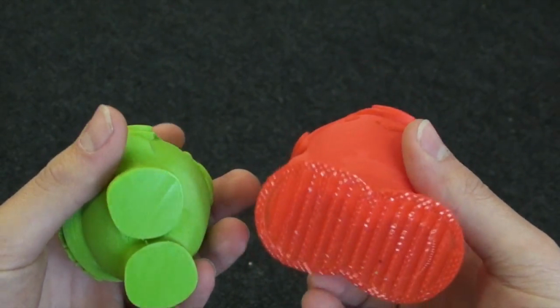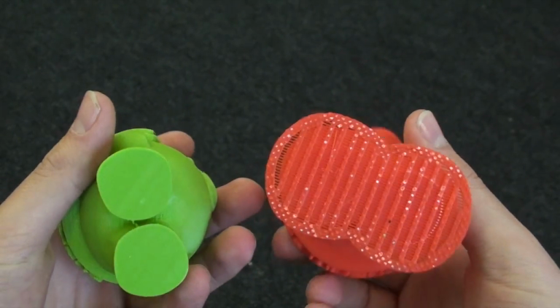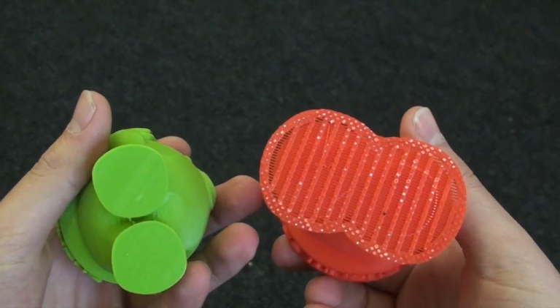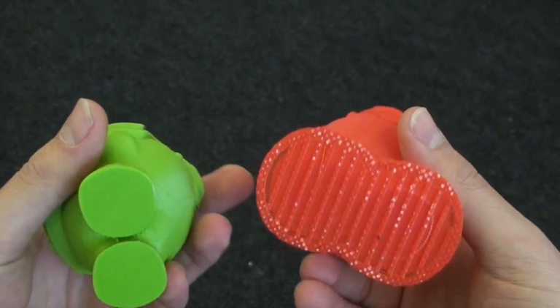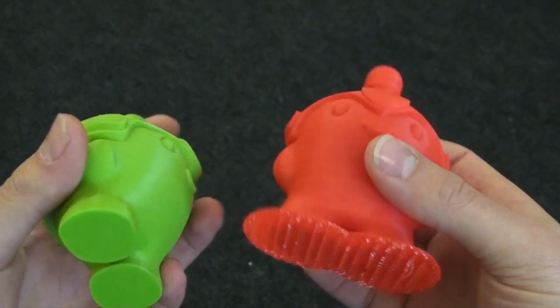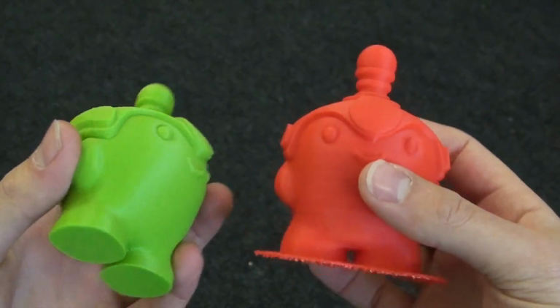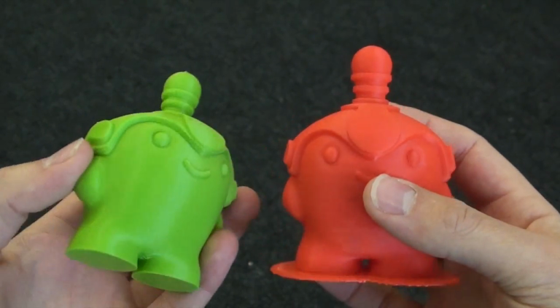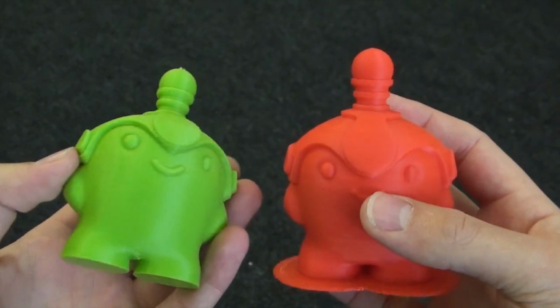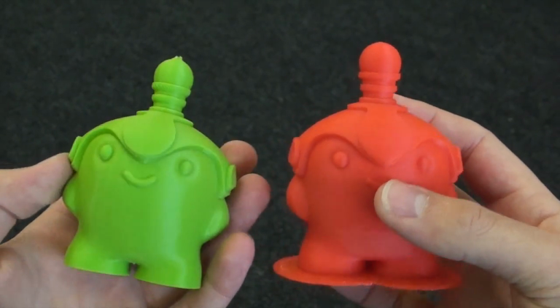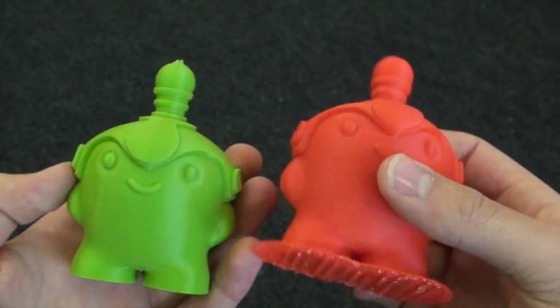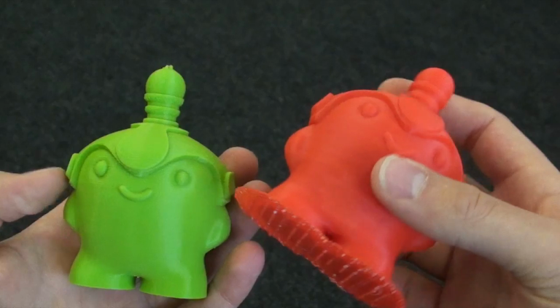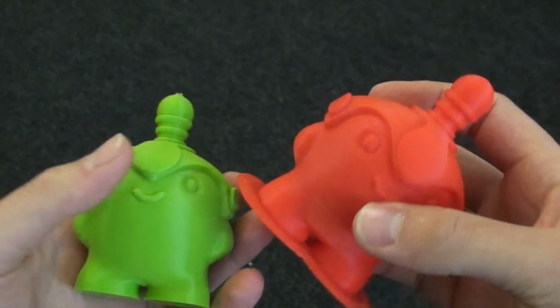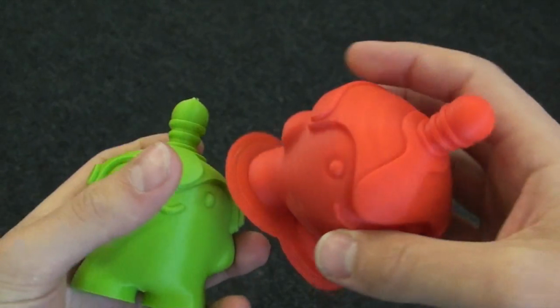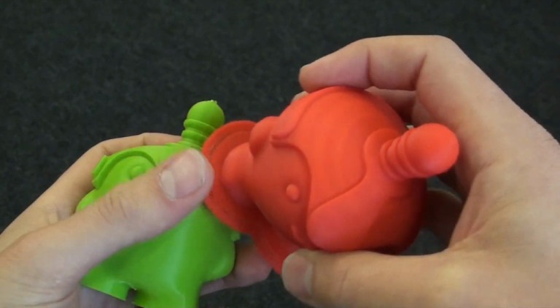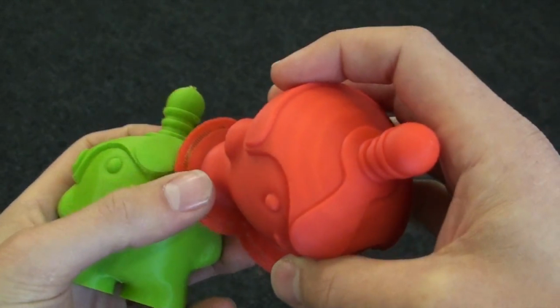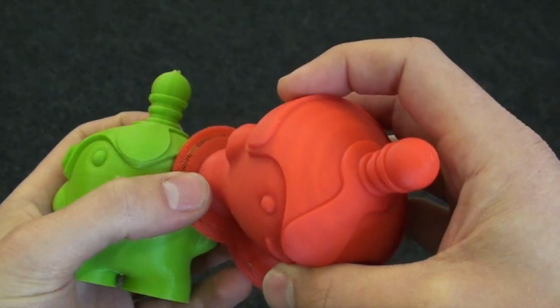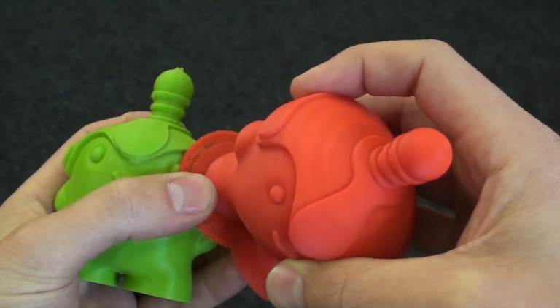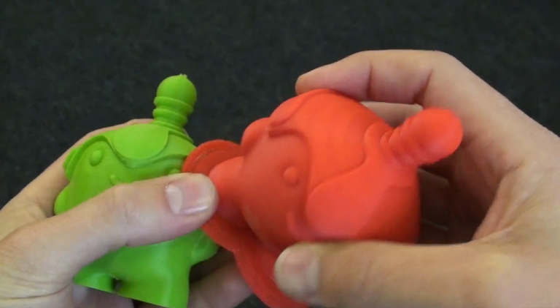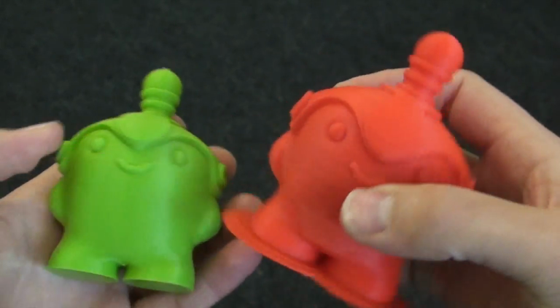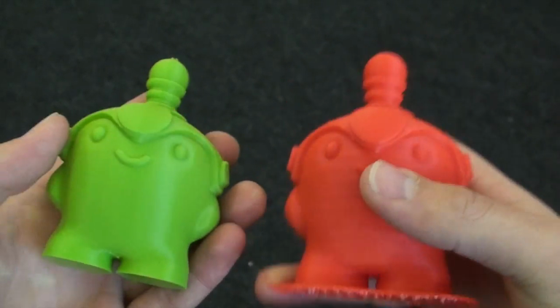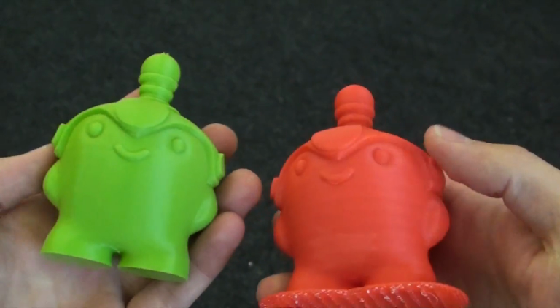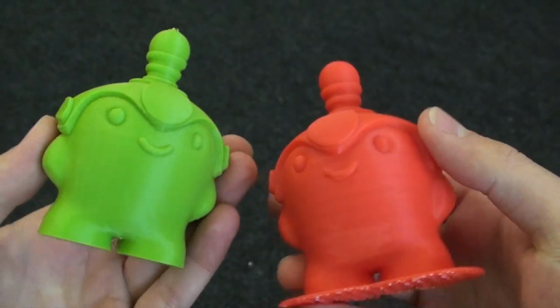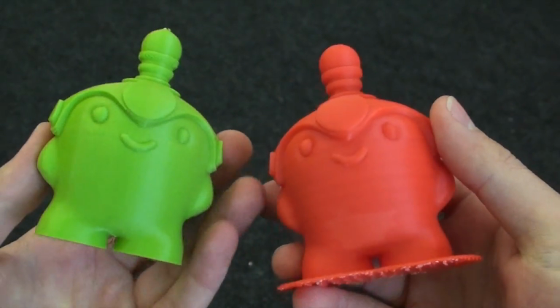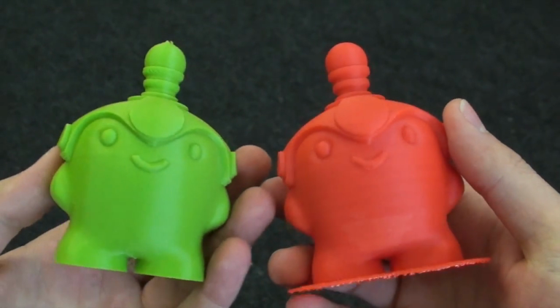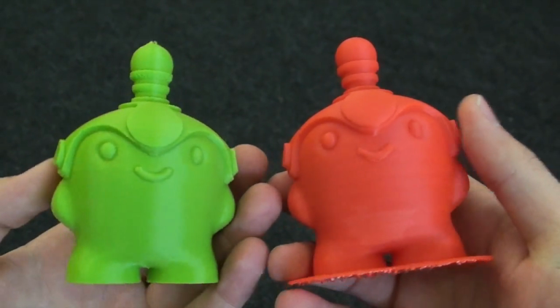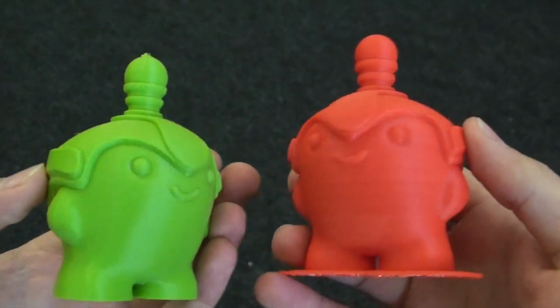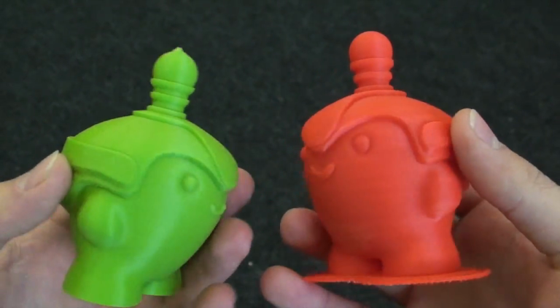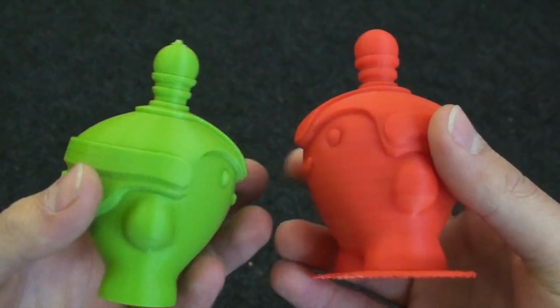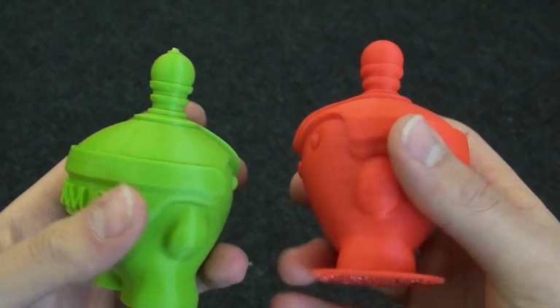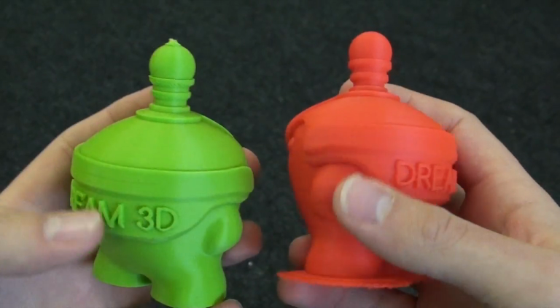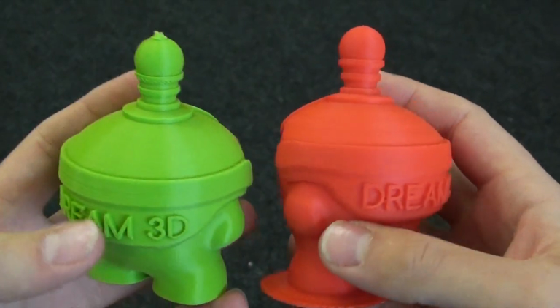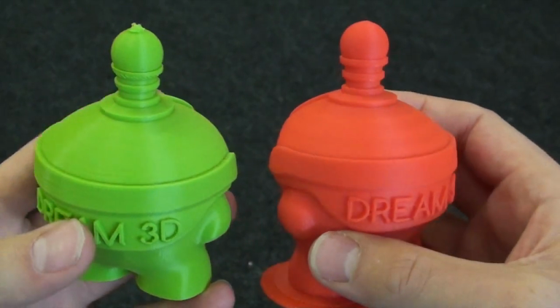We've got a raft on the M200 print, which is standard and required because it's got a perforated plate. We did them both at 90 microns.